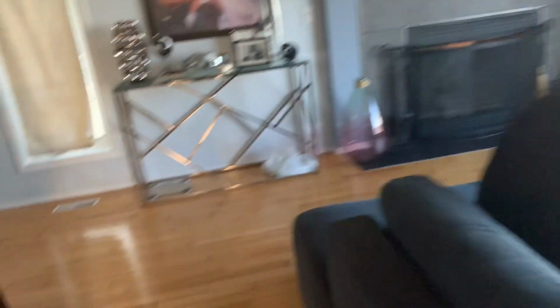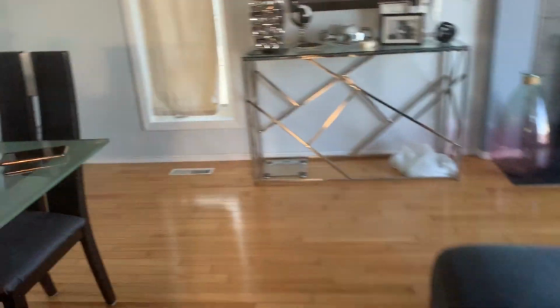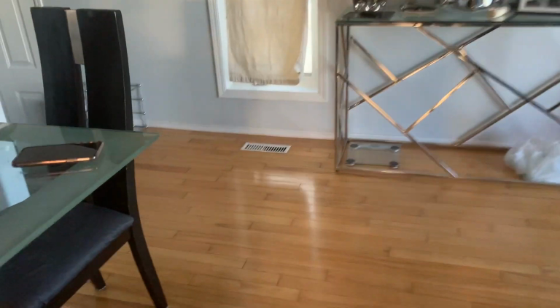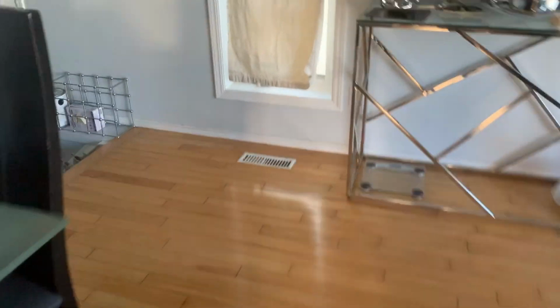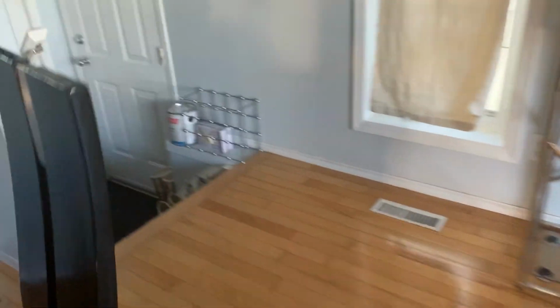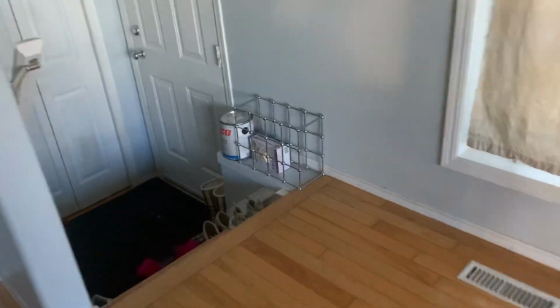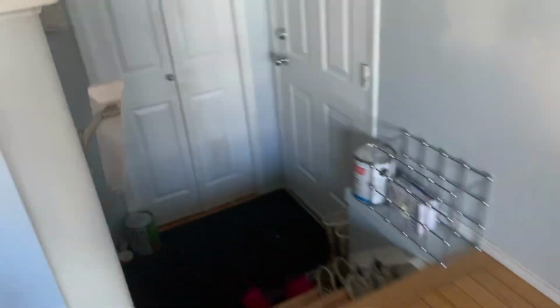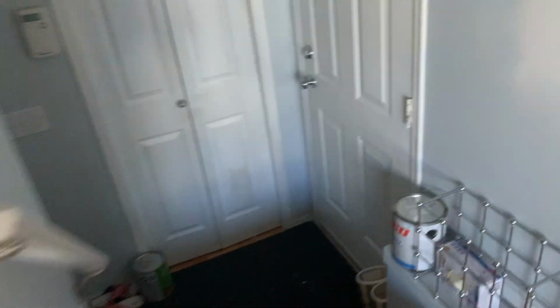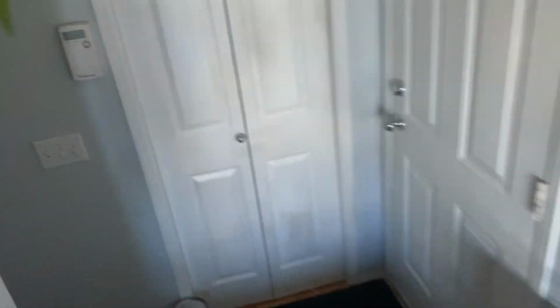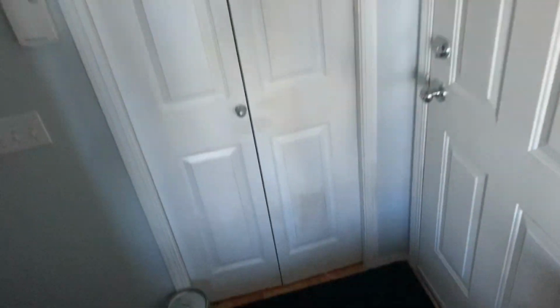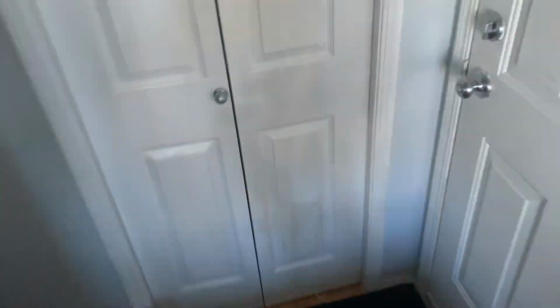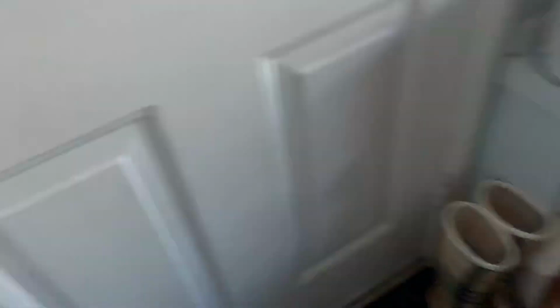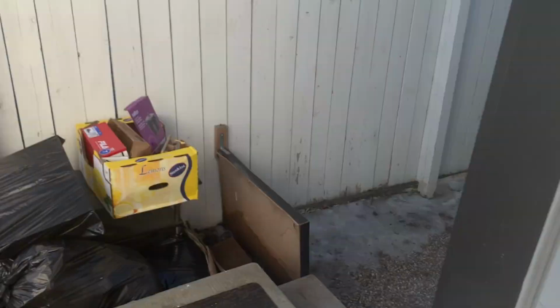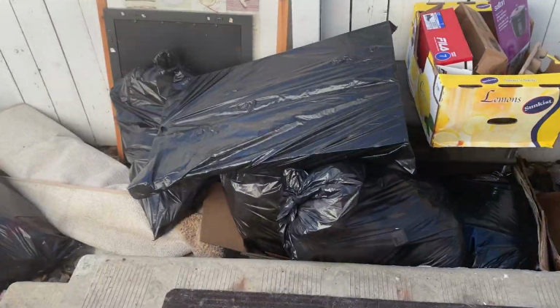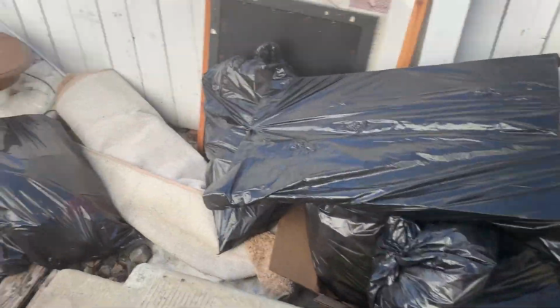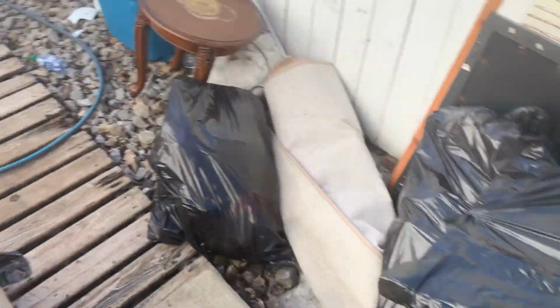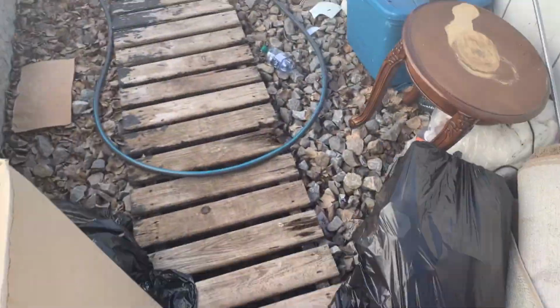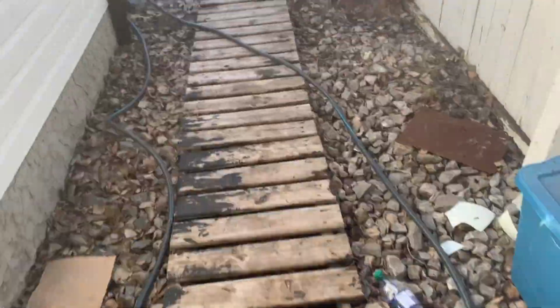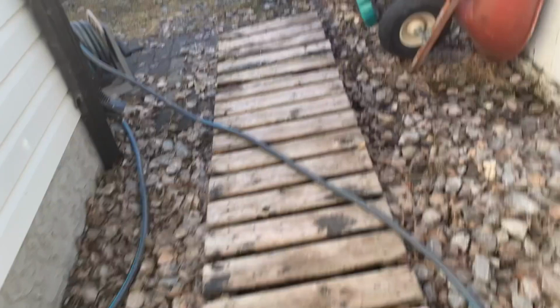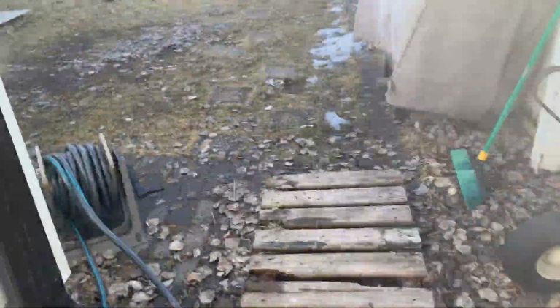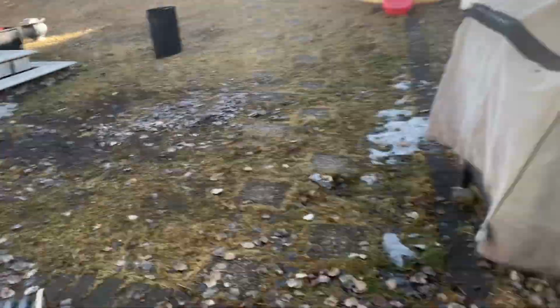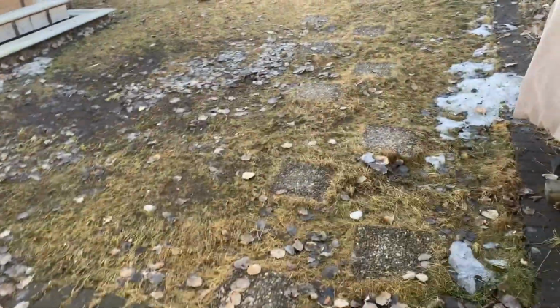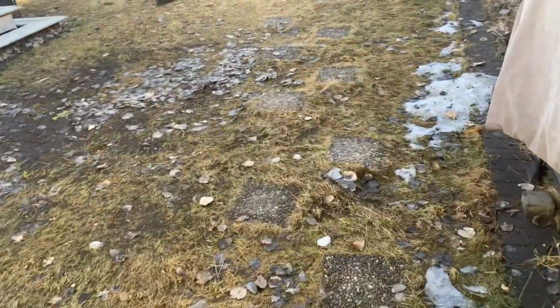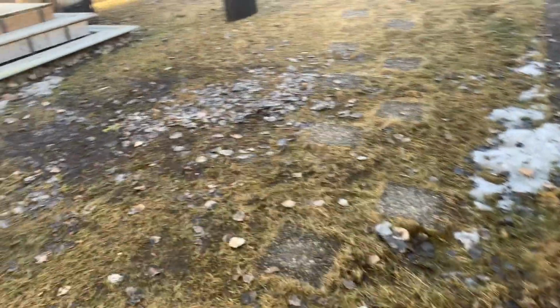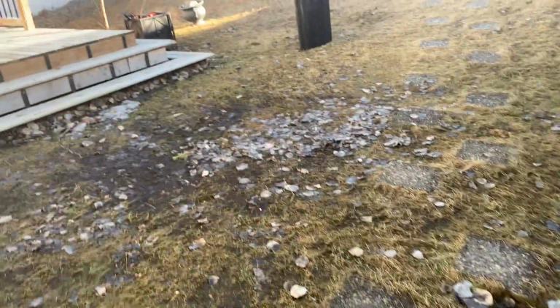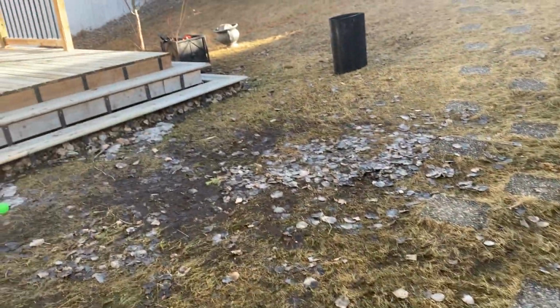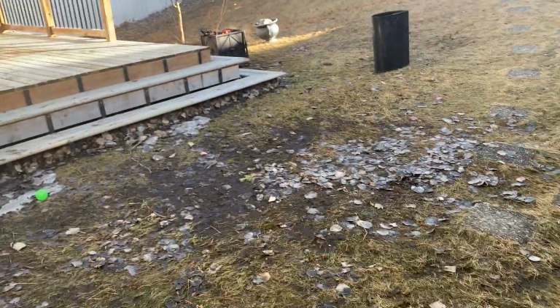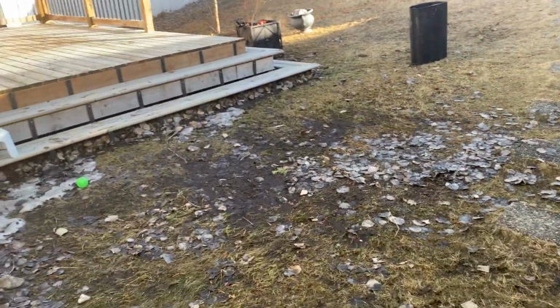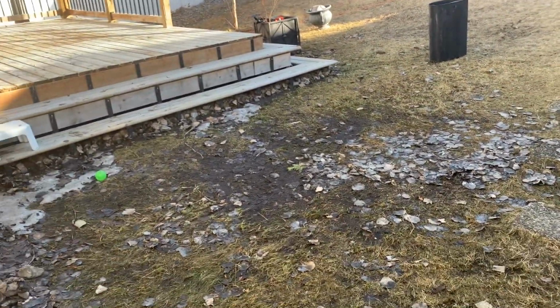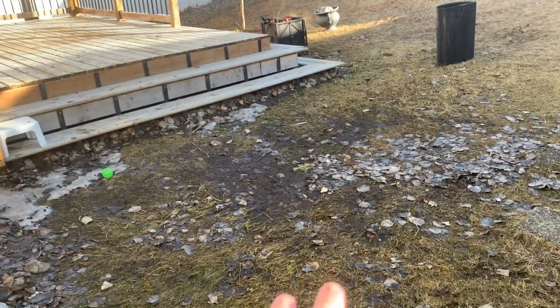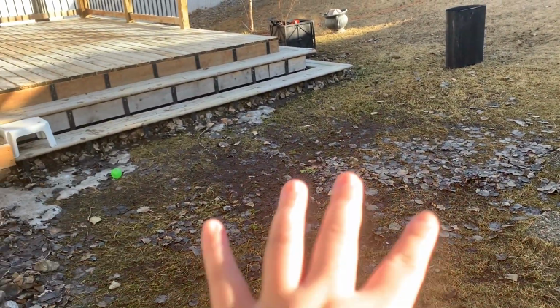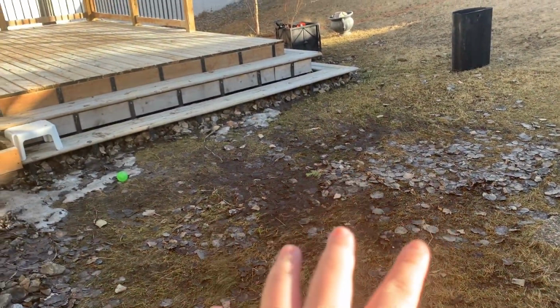I'm gonna go outside just to see how it actually looks. Our goods. We did break, but this was still frozen yesterday.